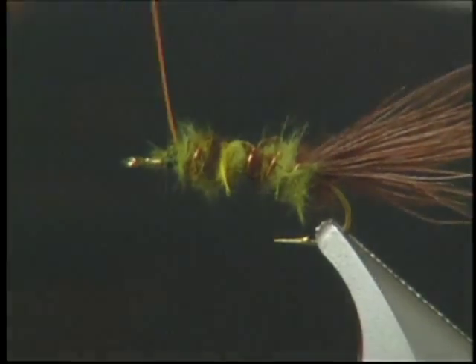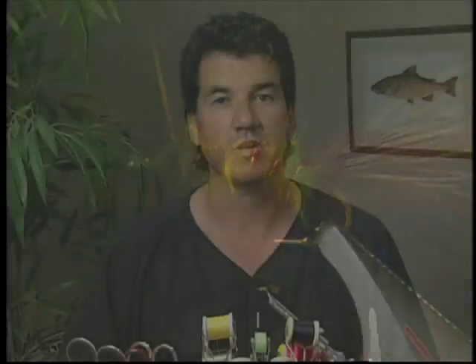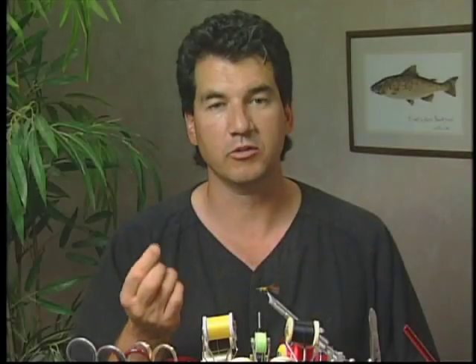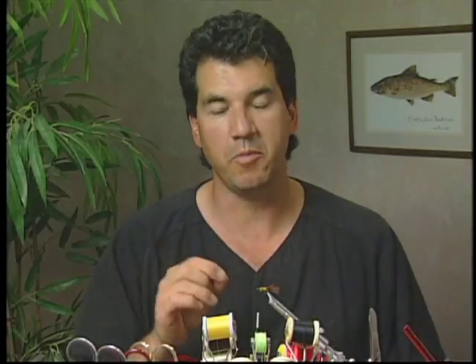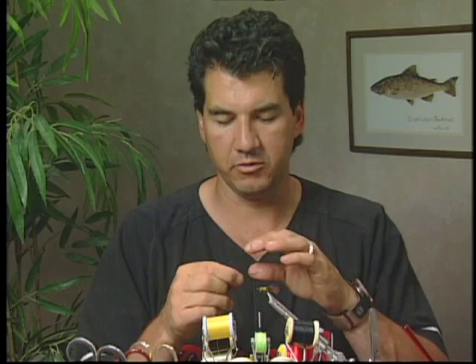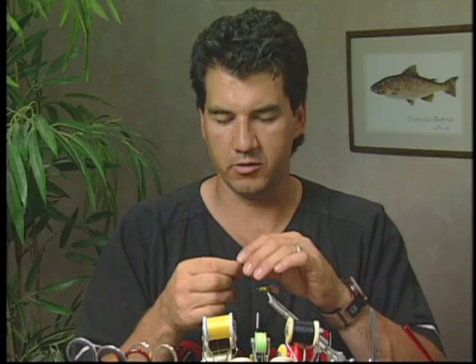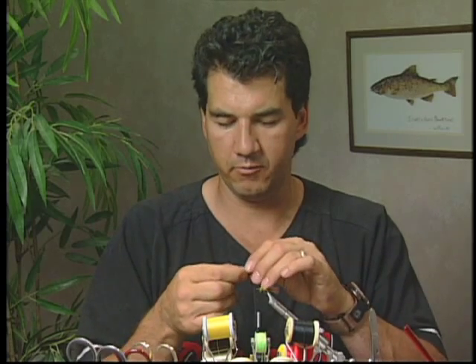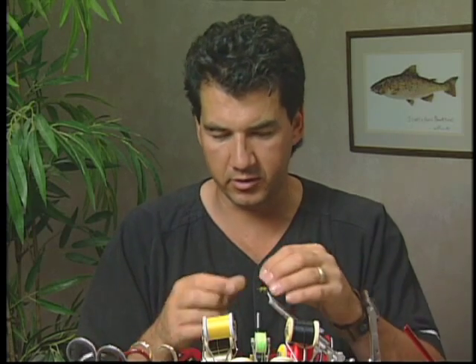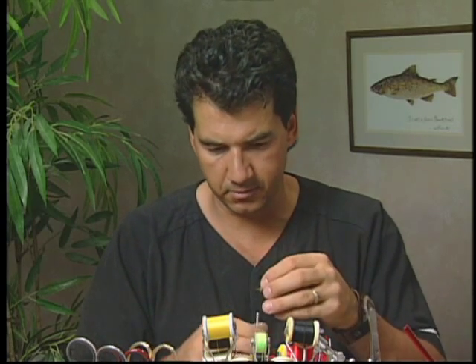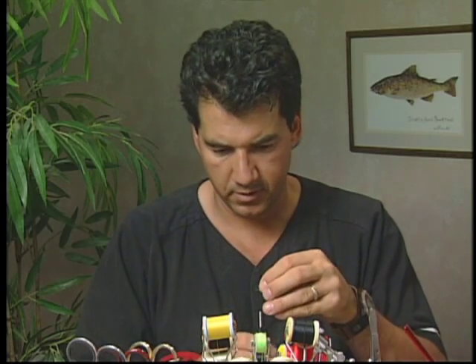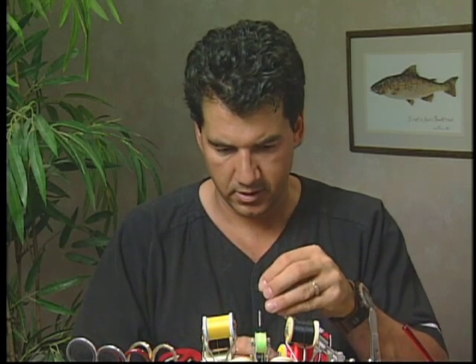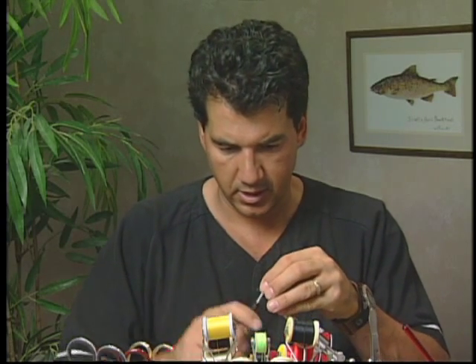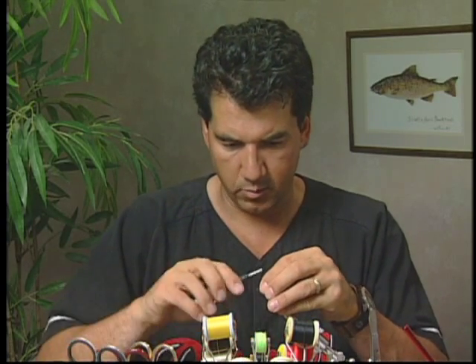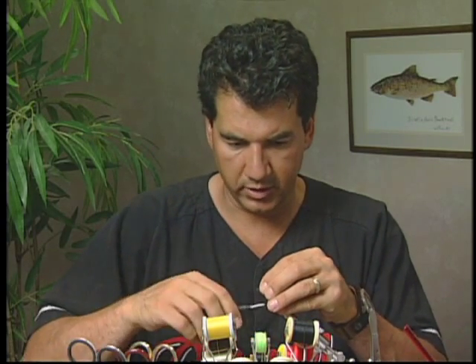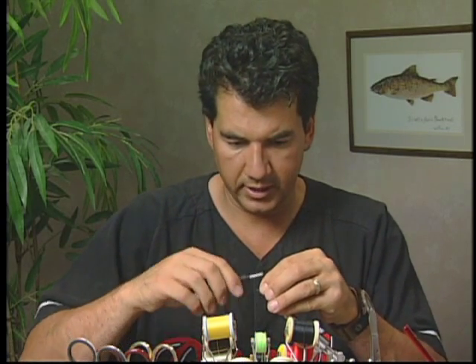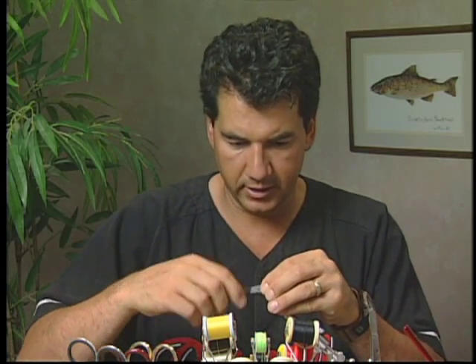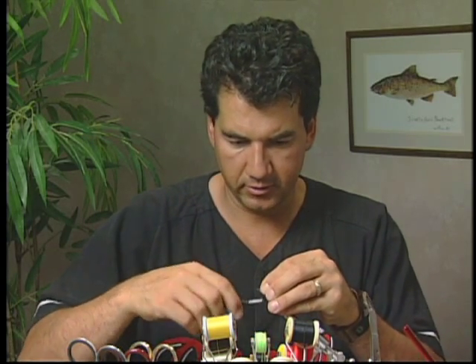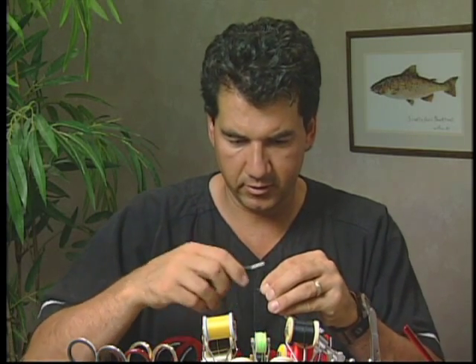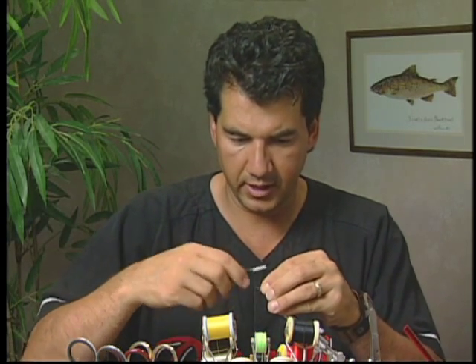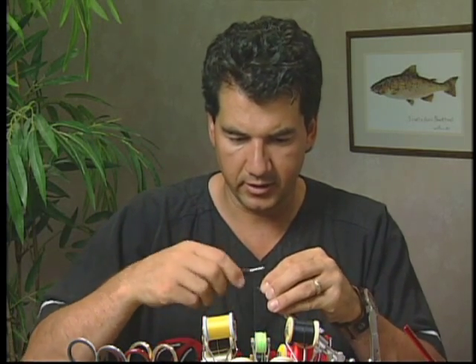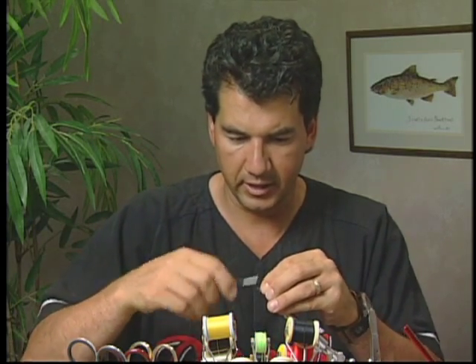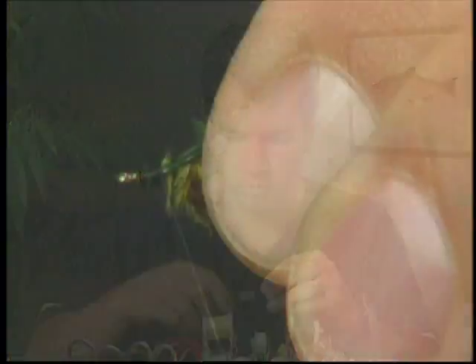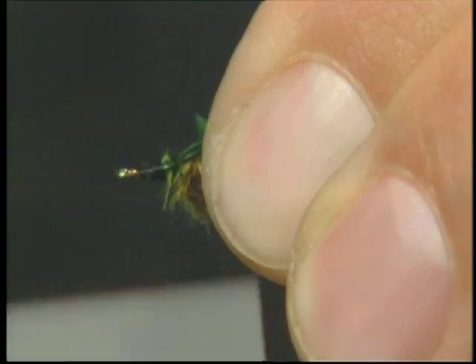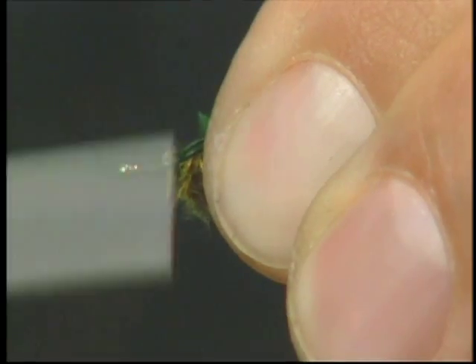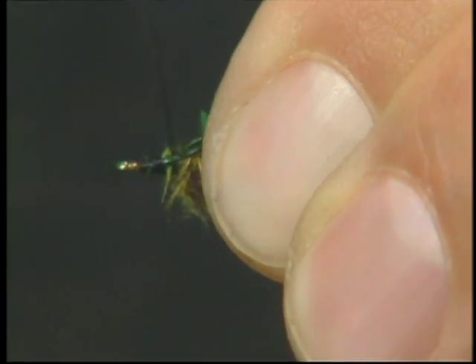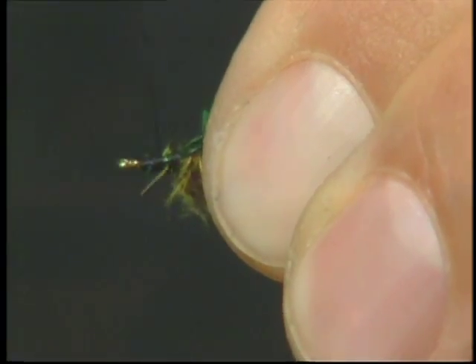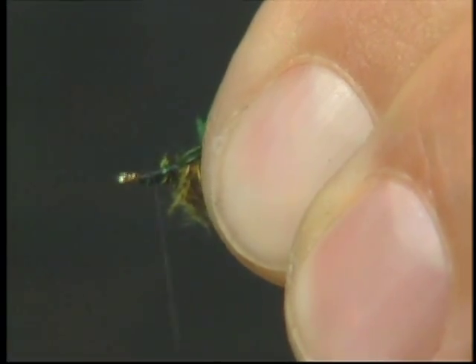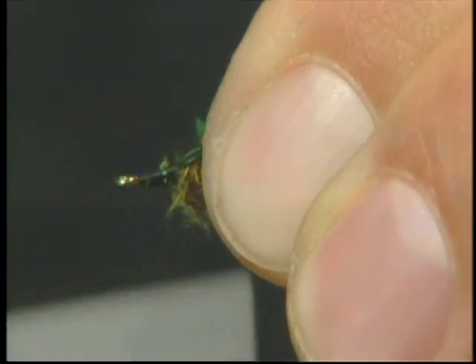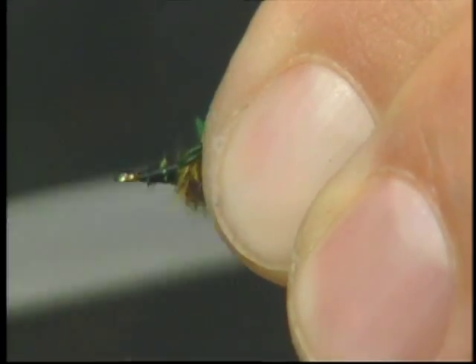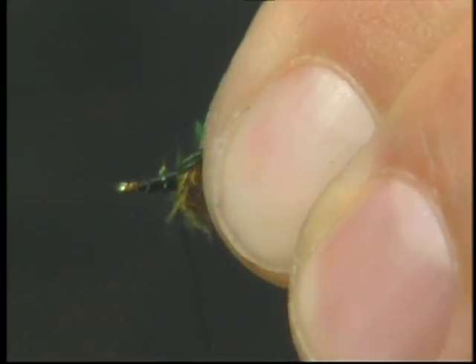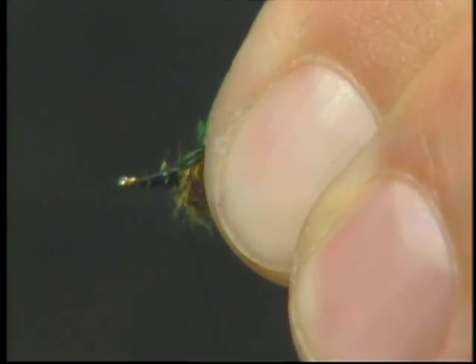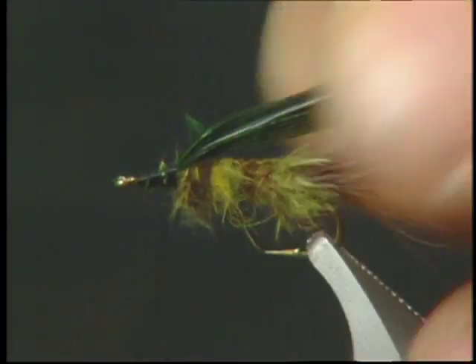We'll take a small patch of our green pheasant tail and tie it in near the head — that will be our wing case, which we'll bring over after we tie in the head.